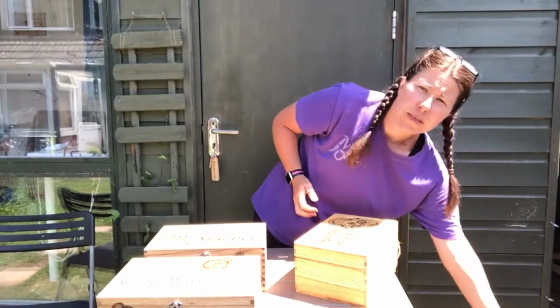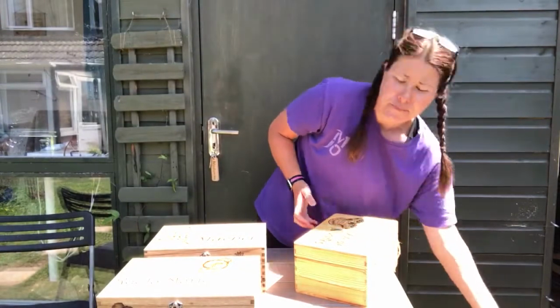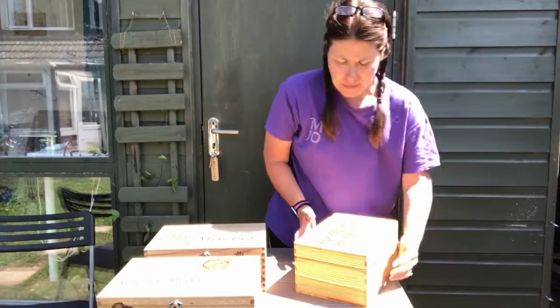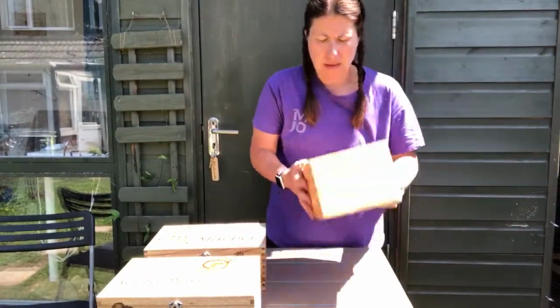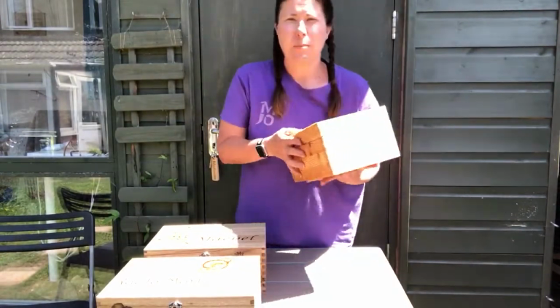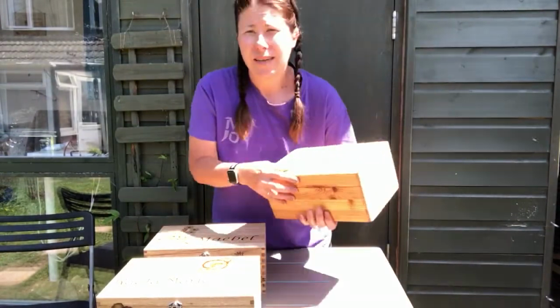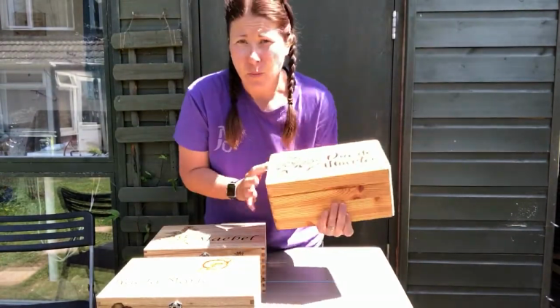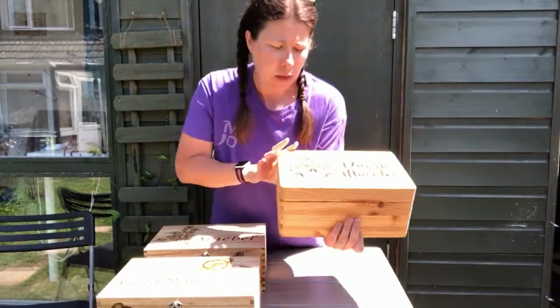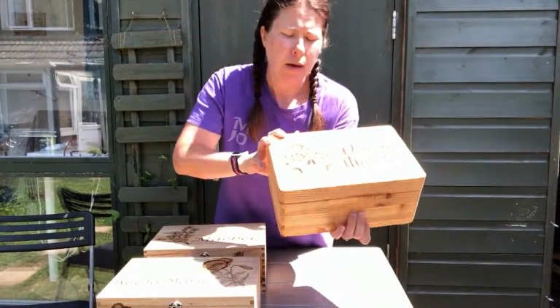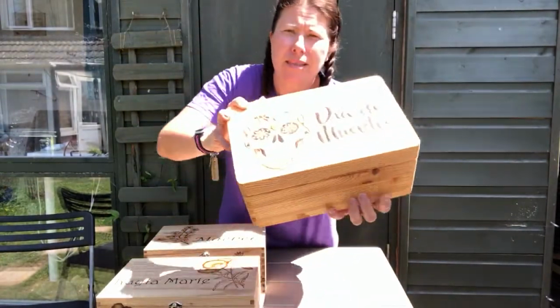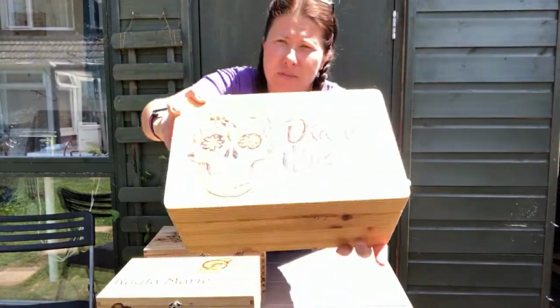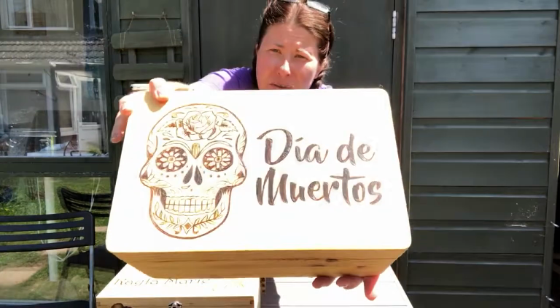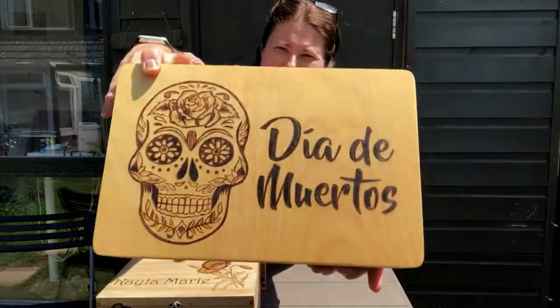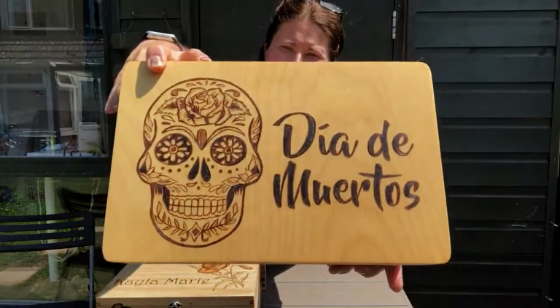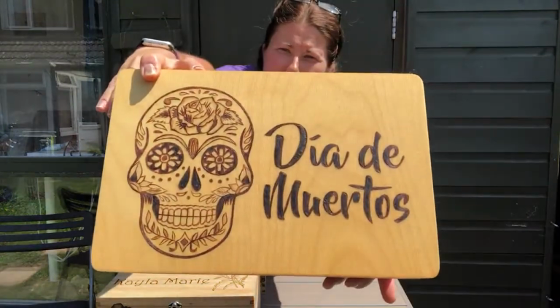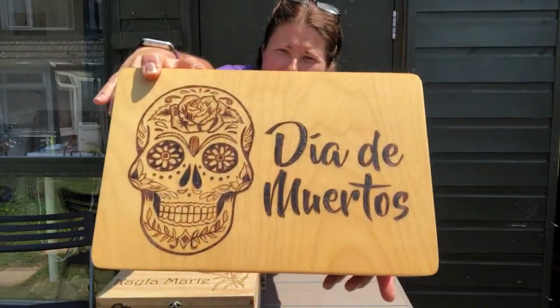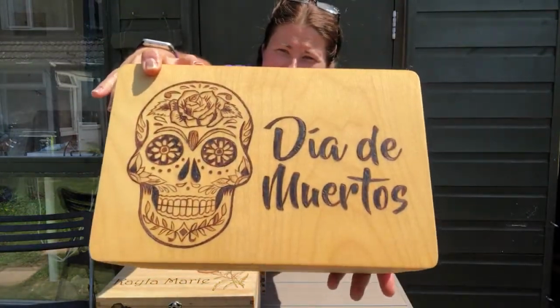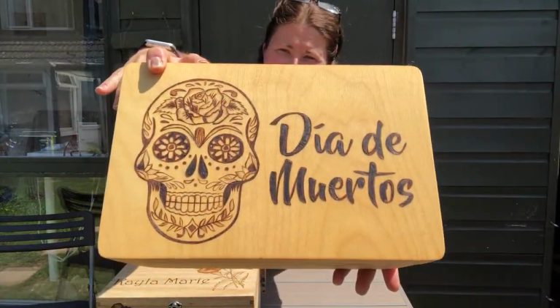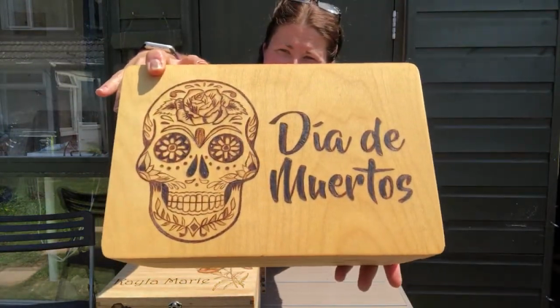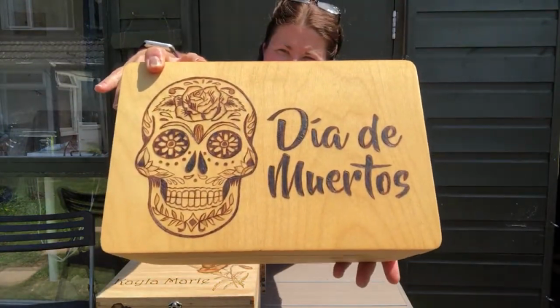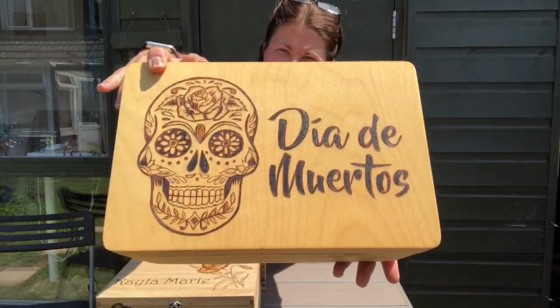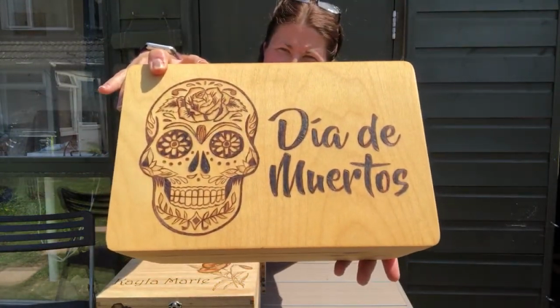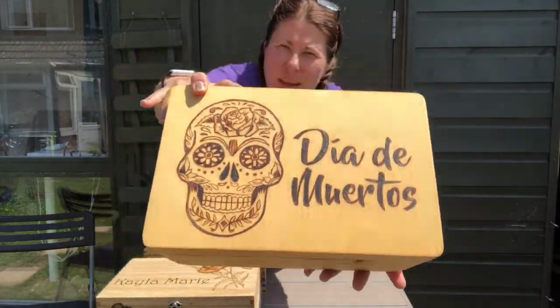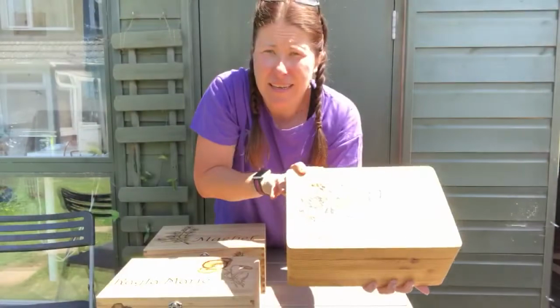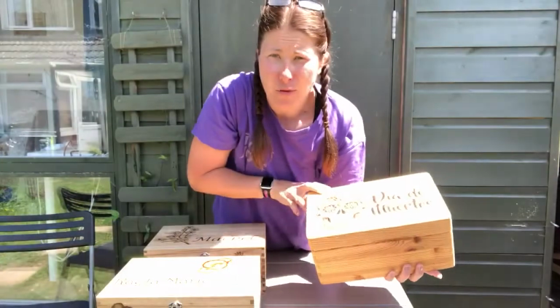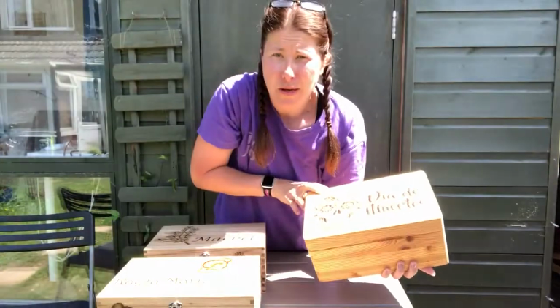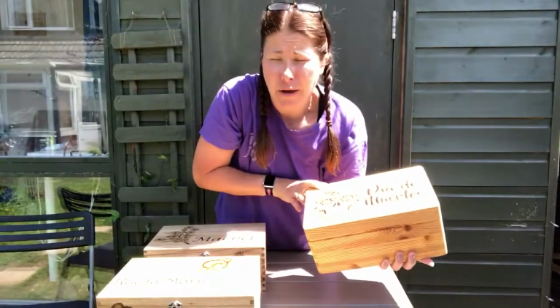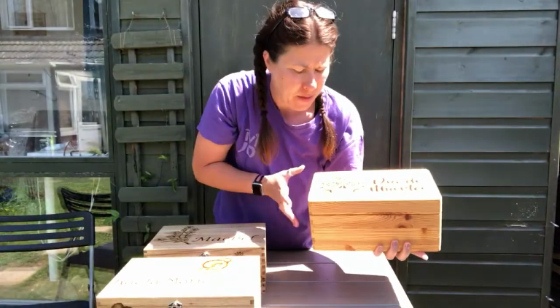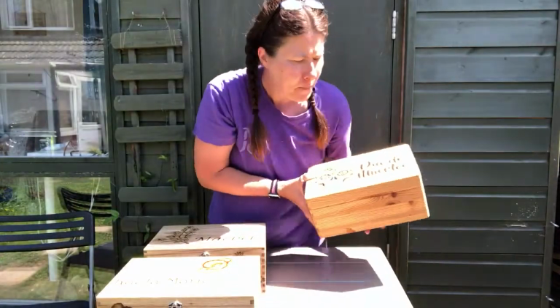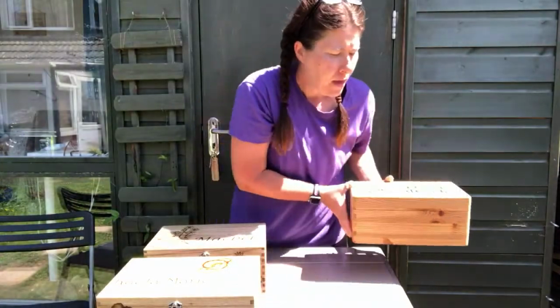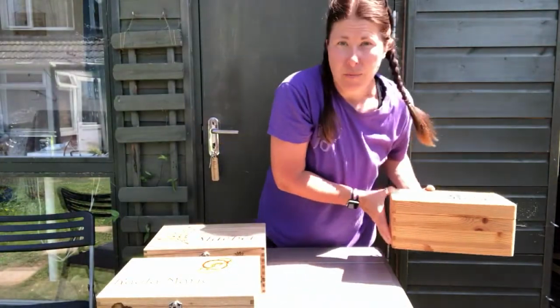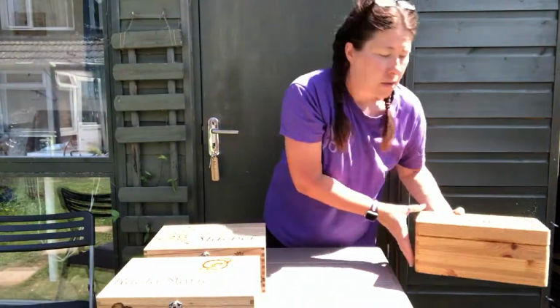Also, because I love the film Coco, I made this box for myself. Hope you can see that with the candy skull. If you haven't seen the film Coco, I highly recommend it if you like musicals.